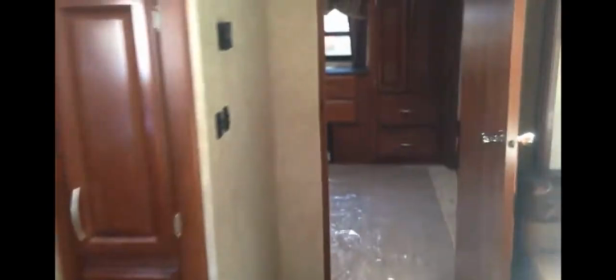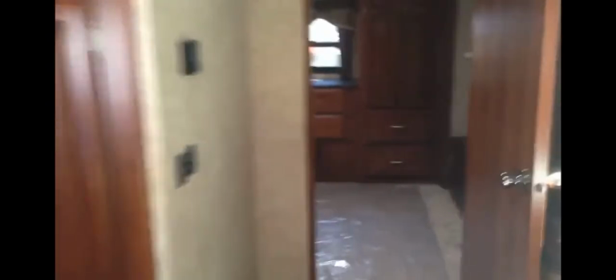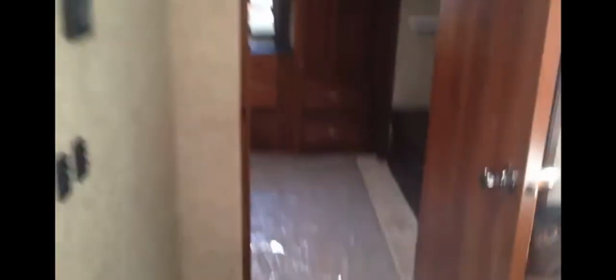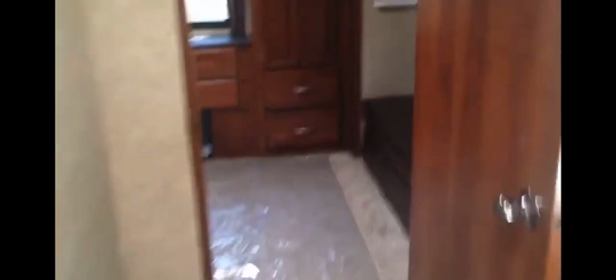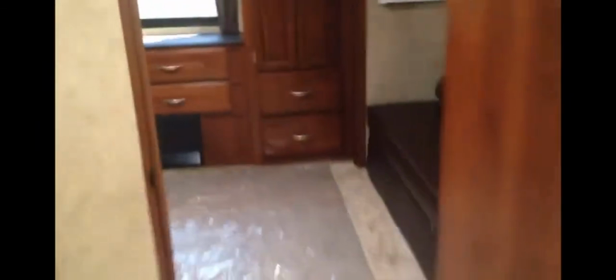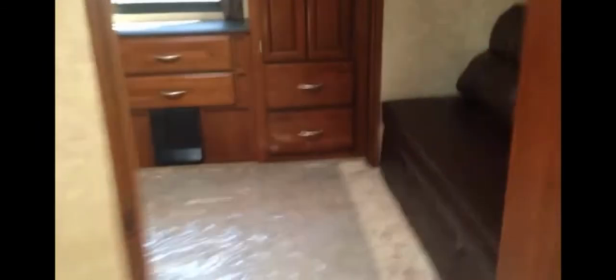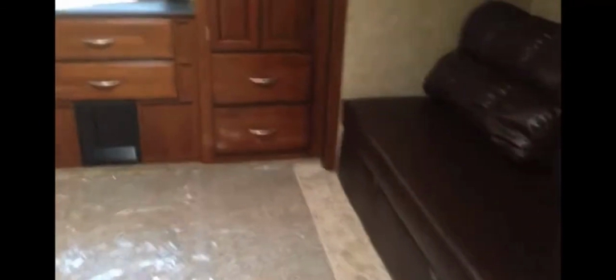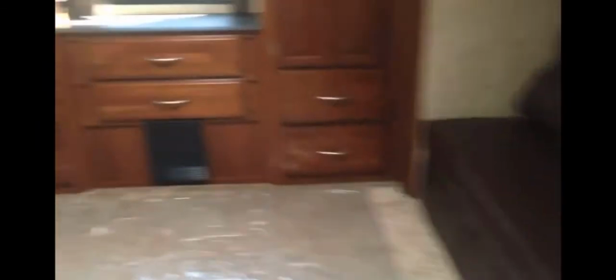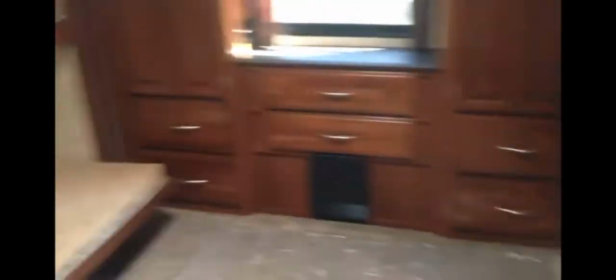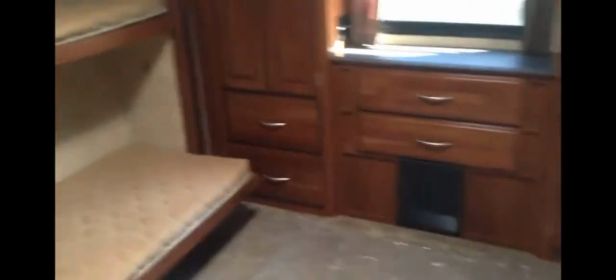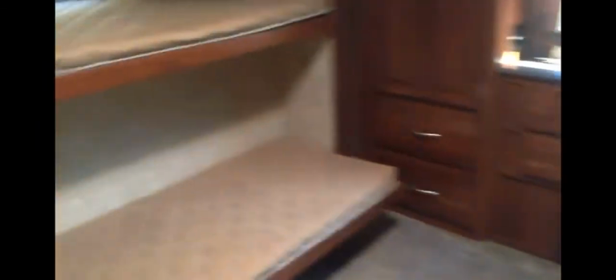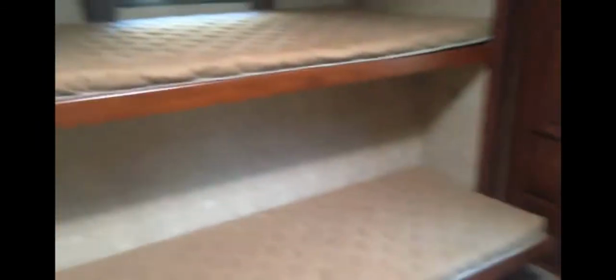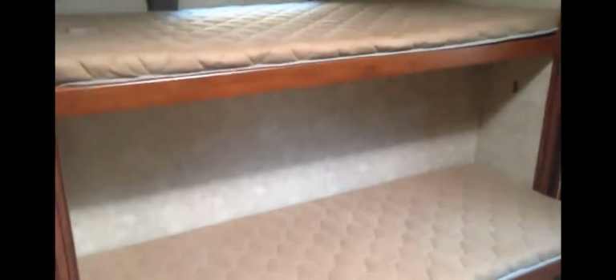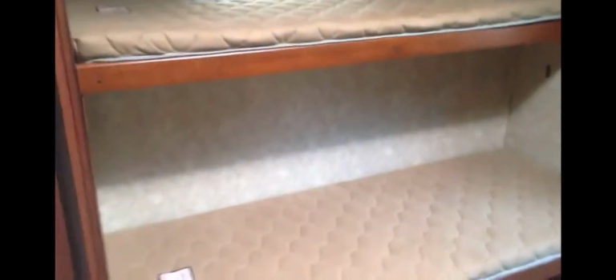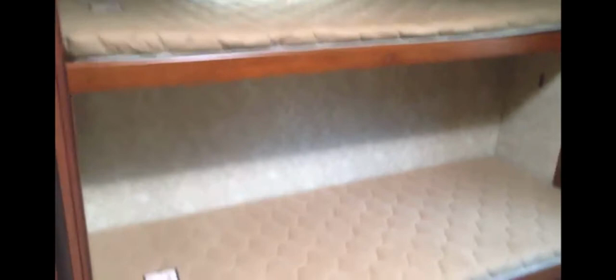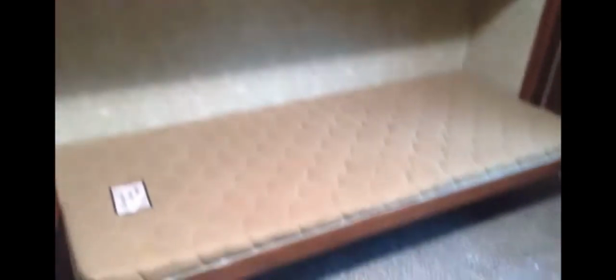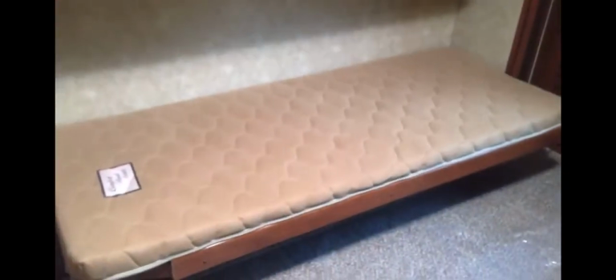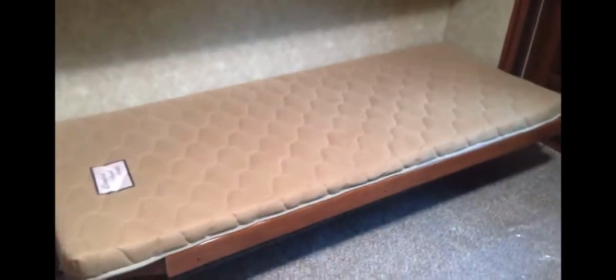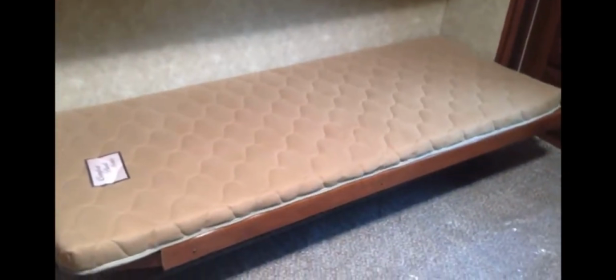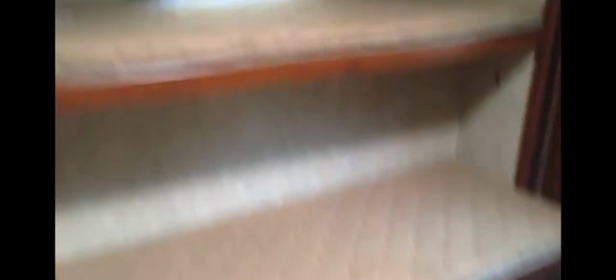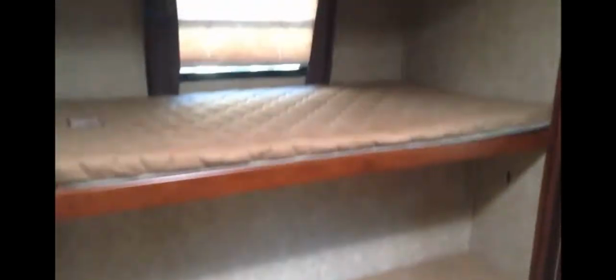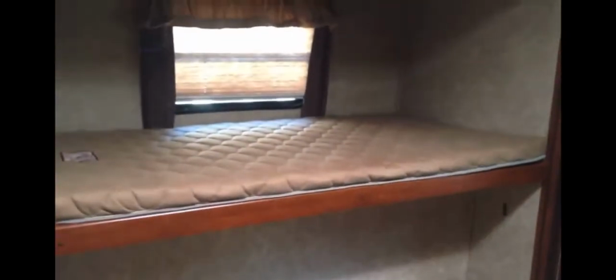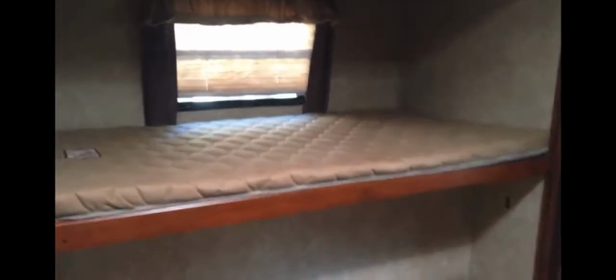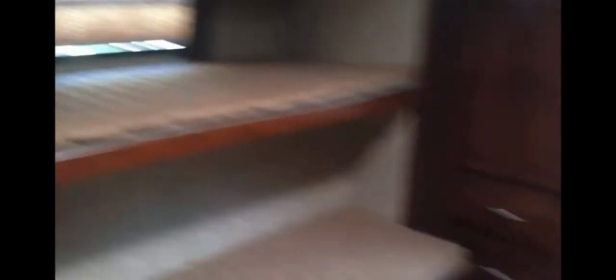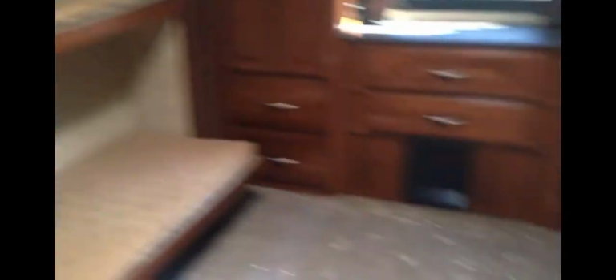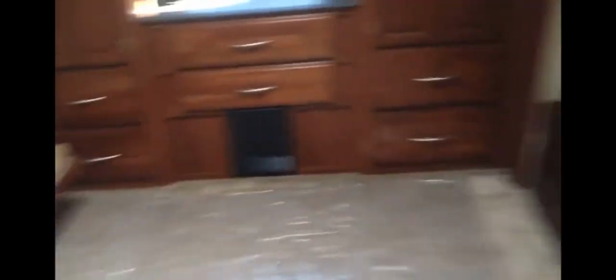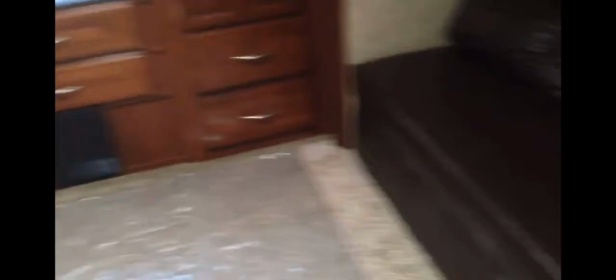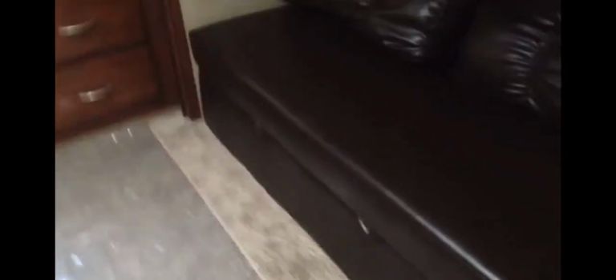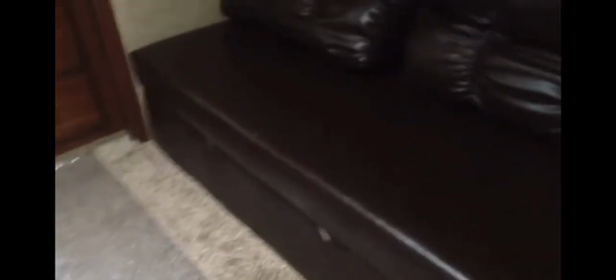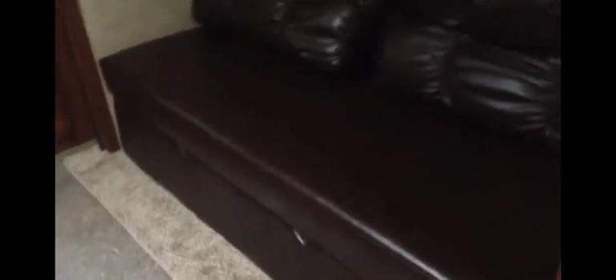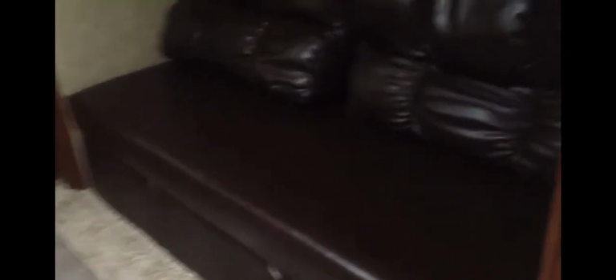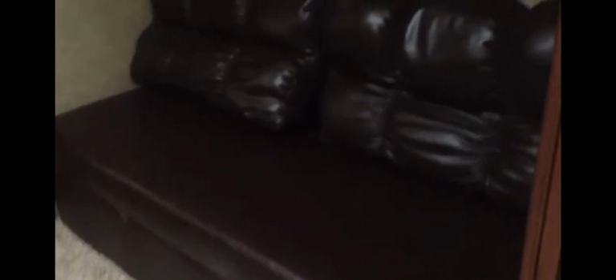Now let's take a quick tour of the back of the coach. This is a bunkhouse model — one we get asked for quite a bit by families. Here you've got a nice single bed down below and a bed up top as well.